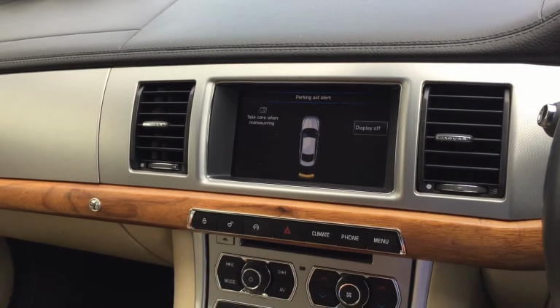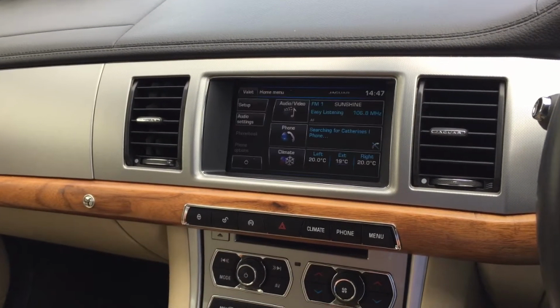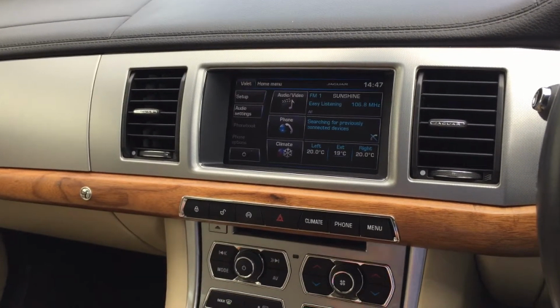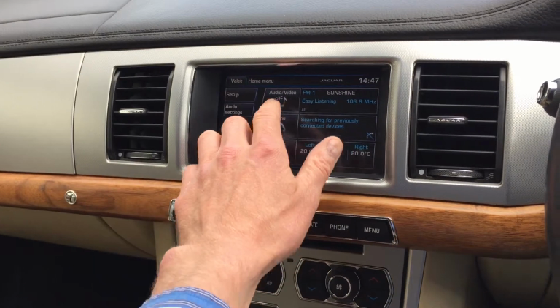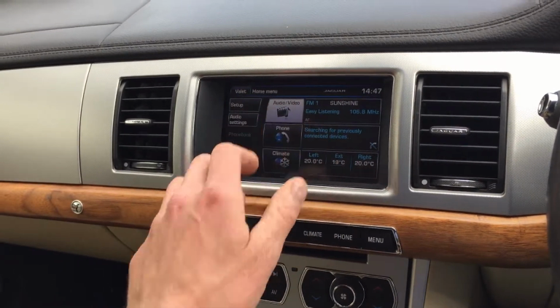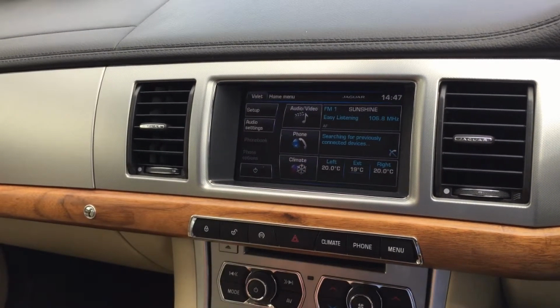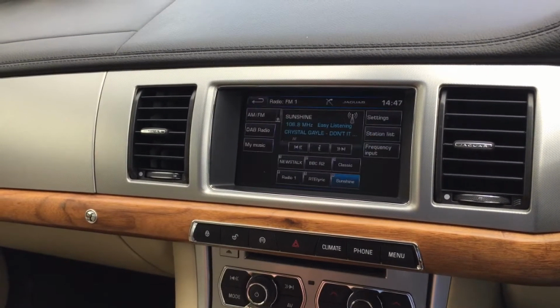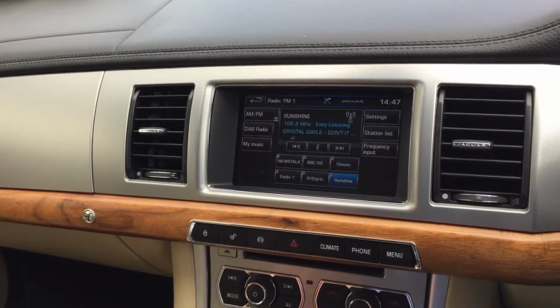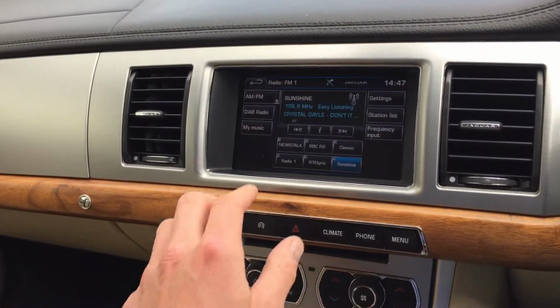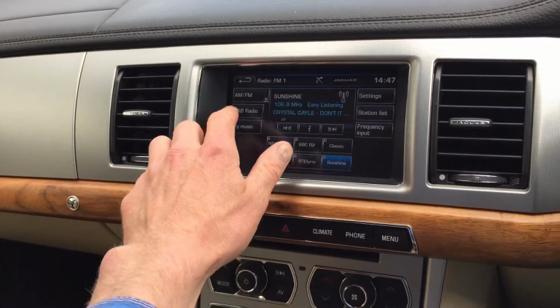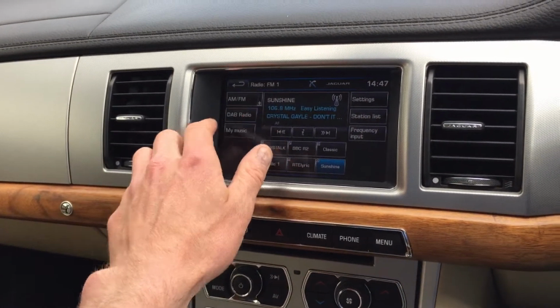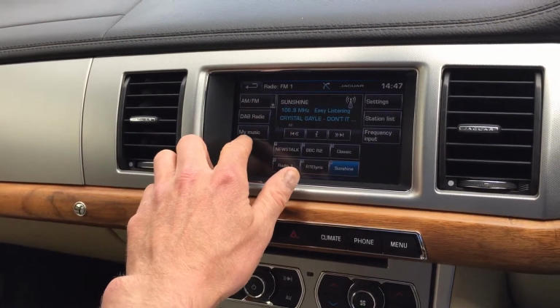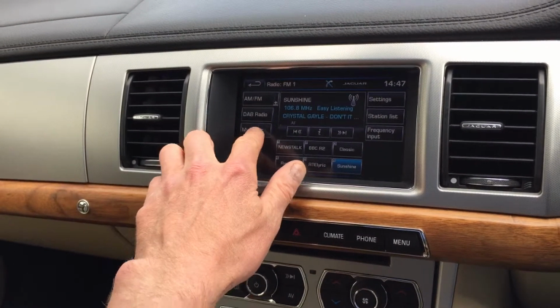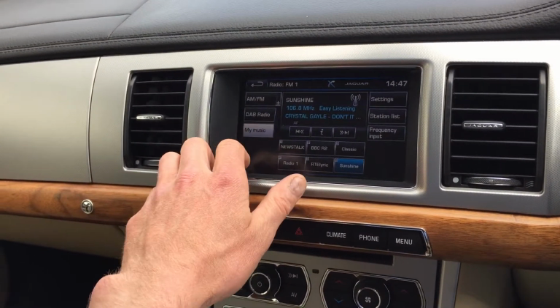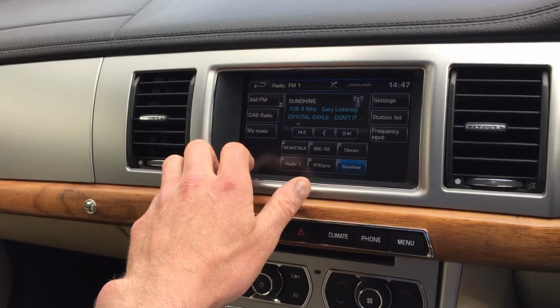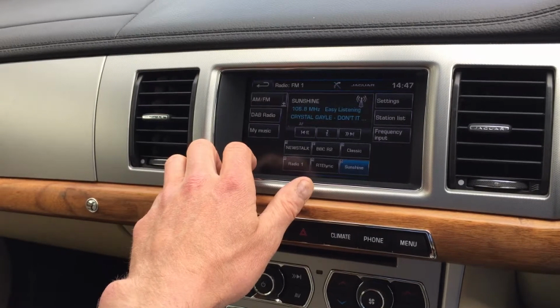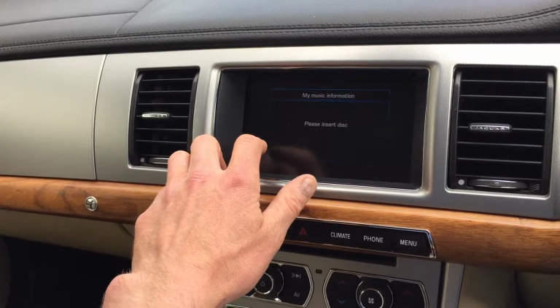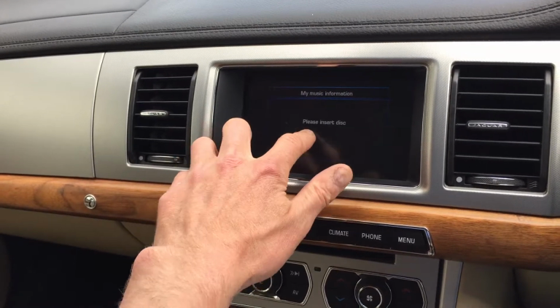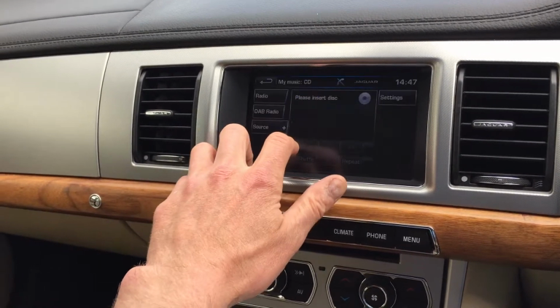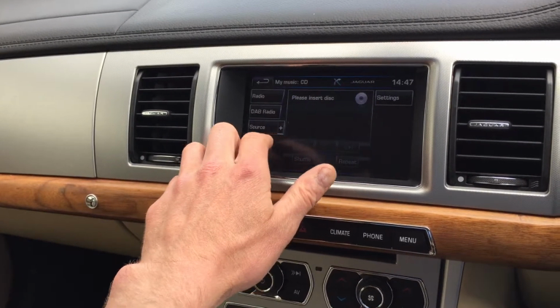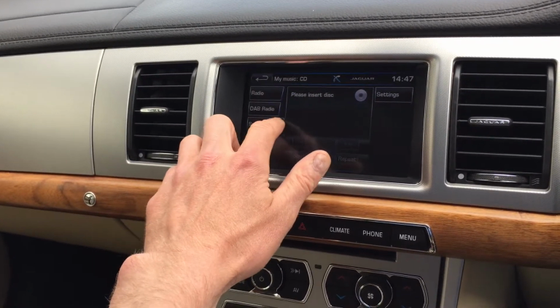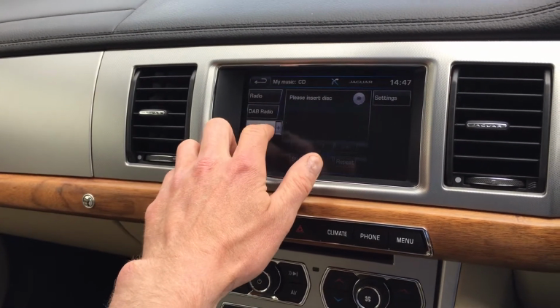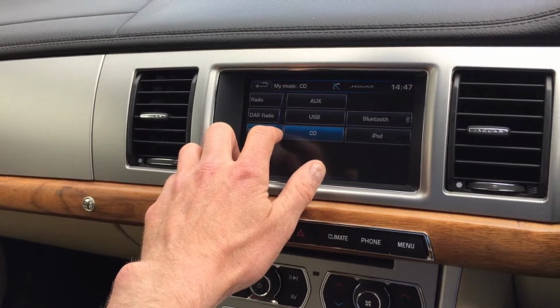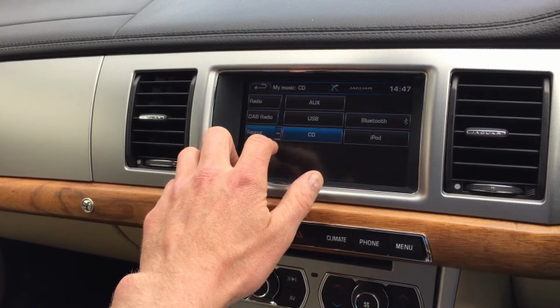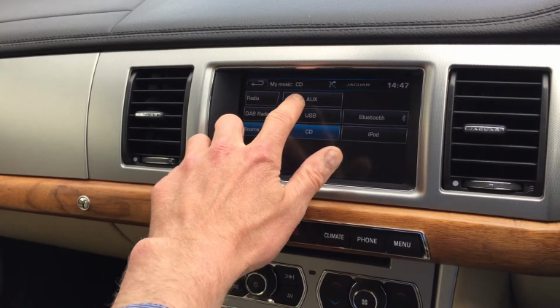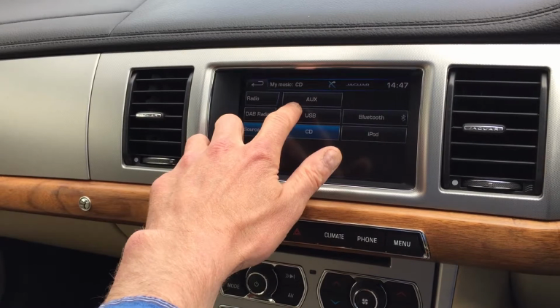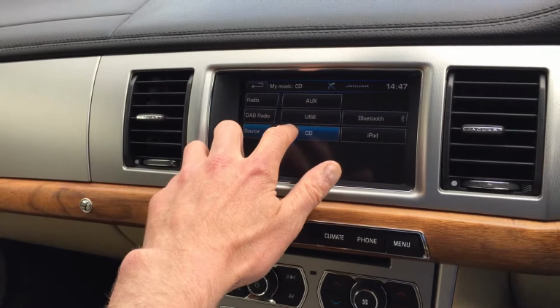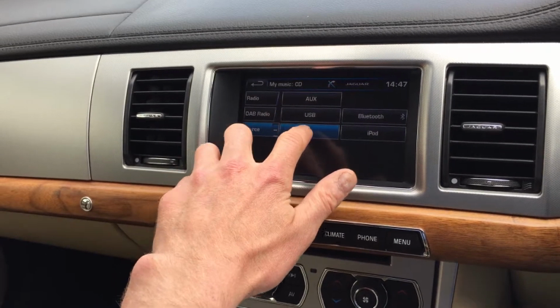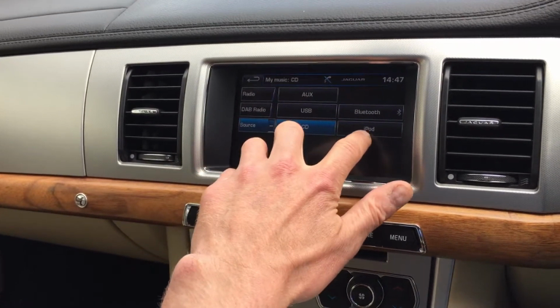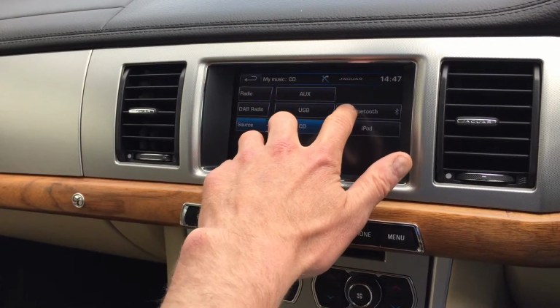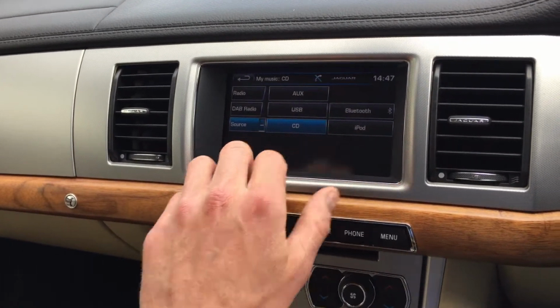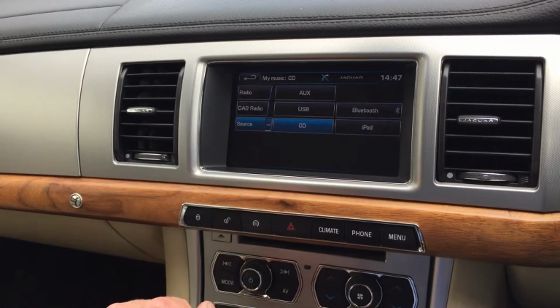Bluetooth with multimedia streaming, digital radio. You can have AUX, USB, CDs, iPod, or Bluetooth streaming.